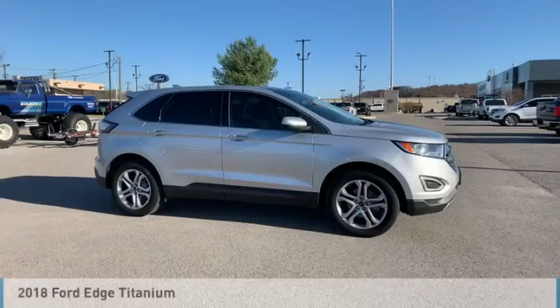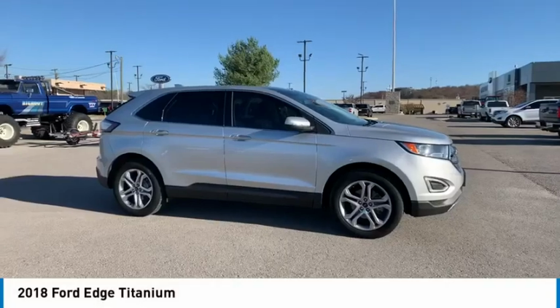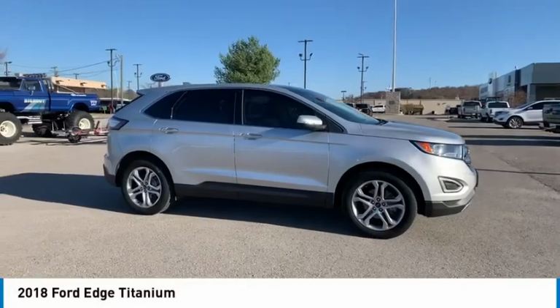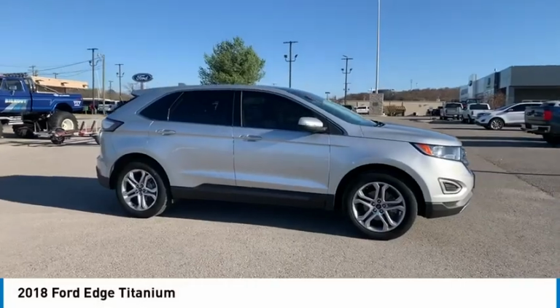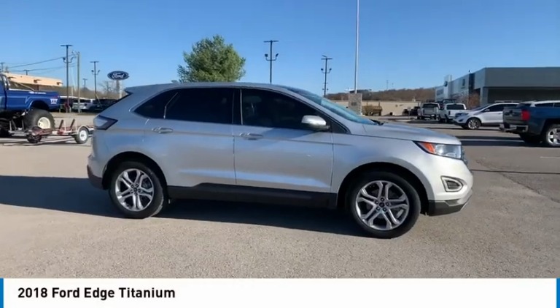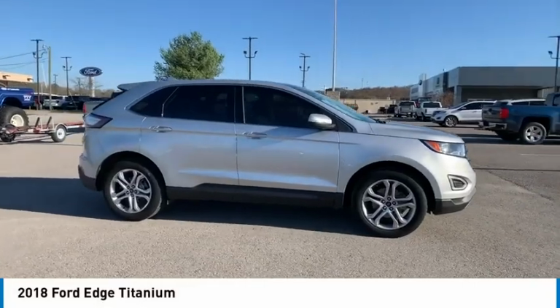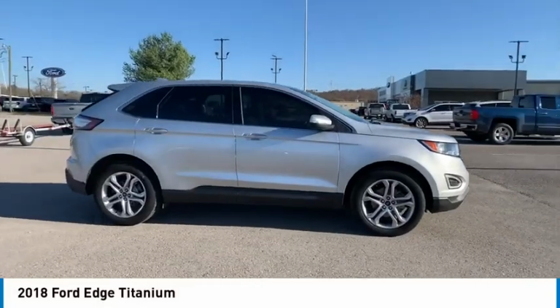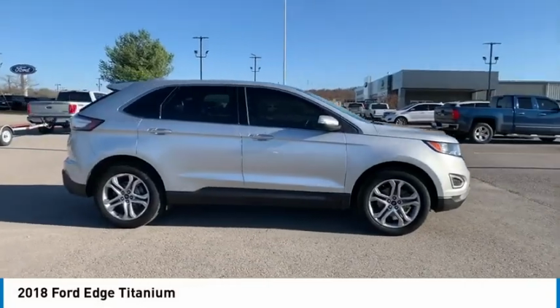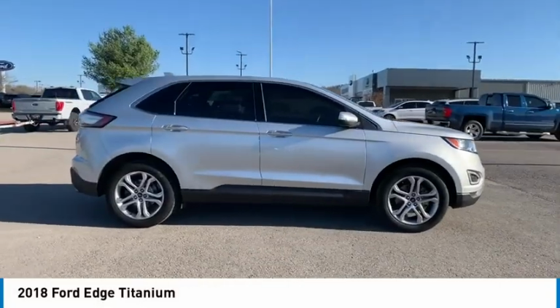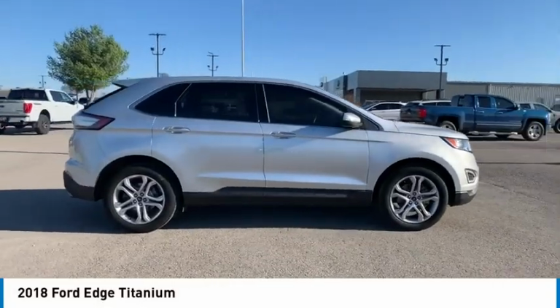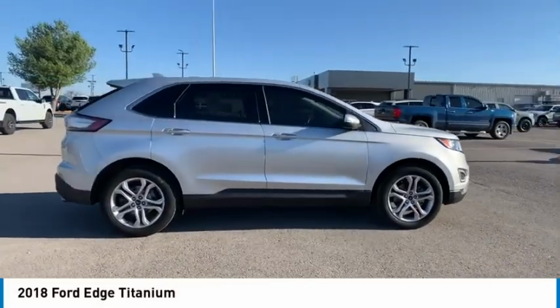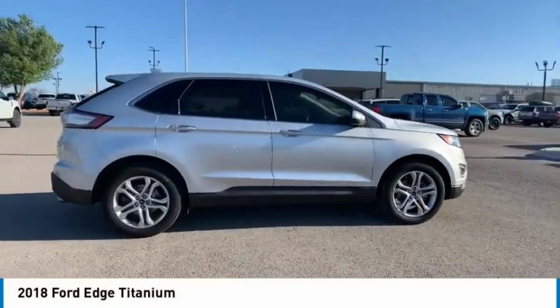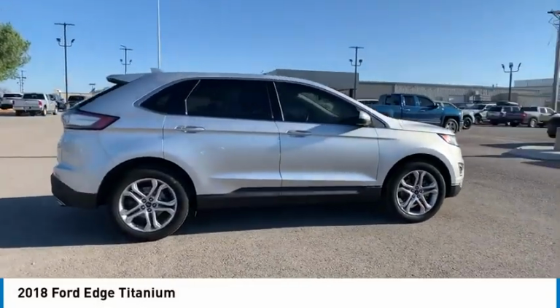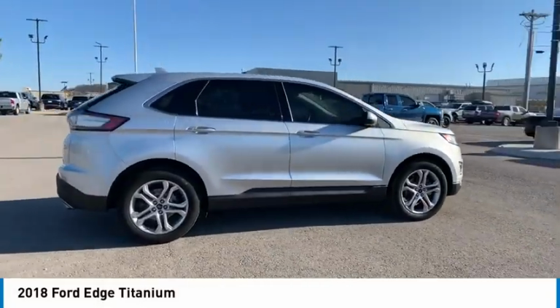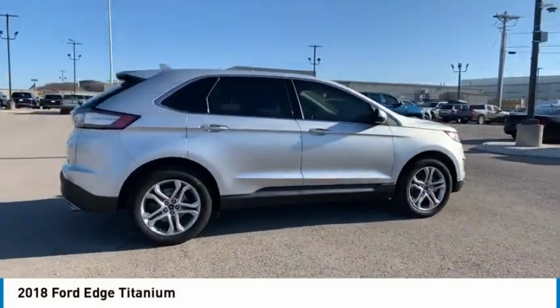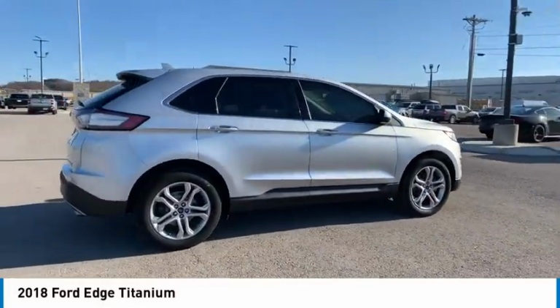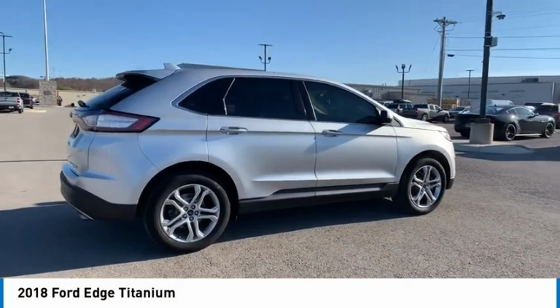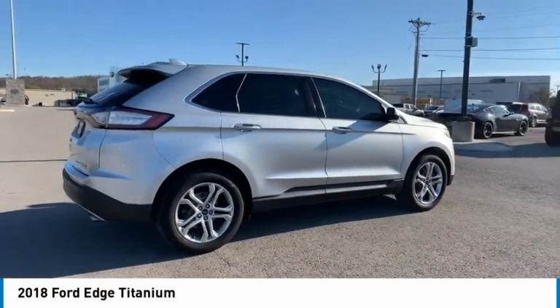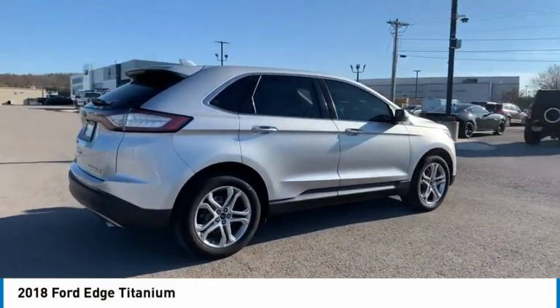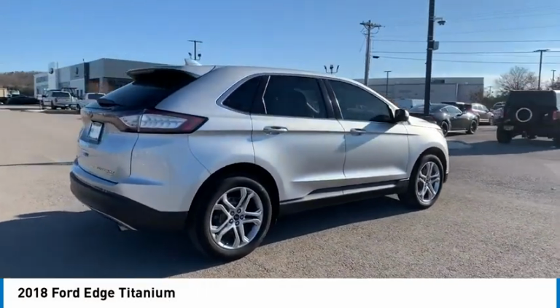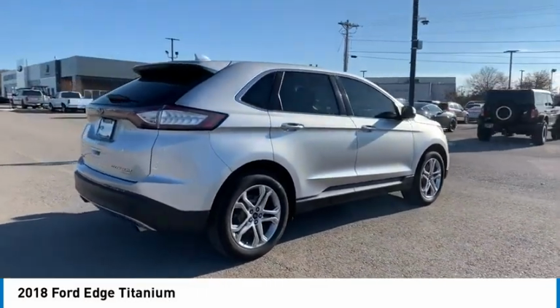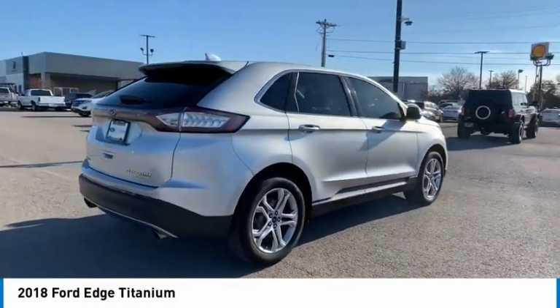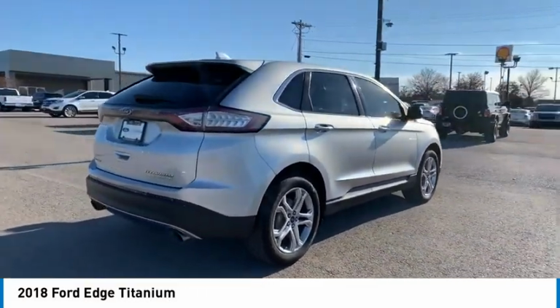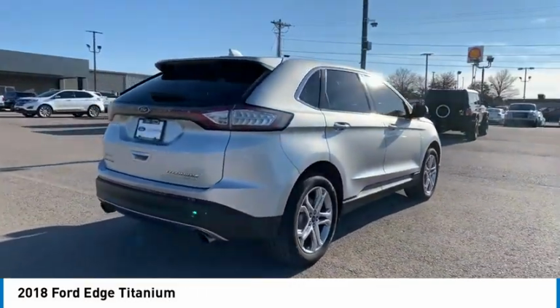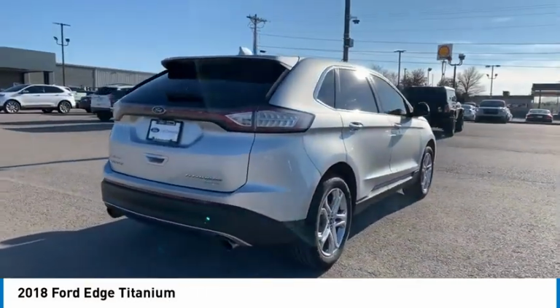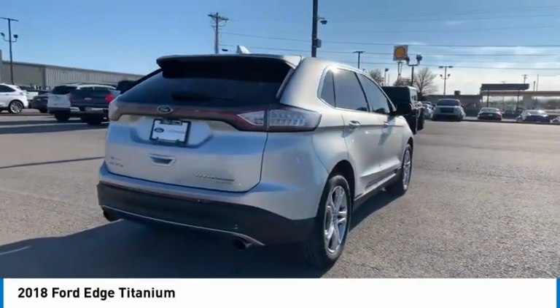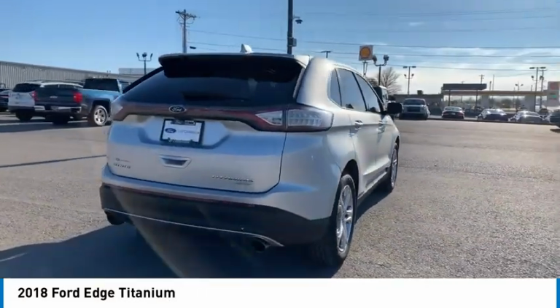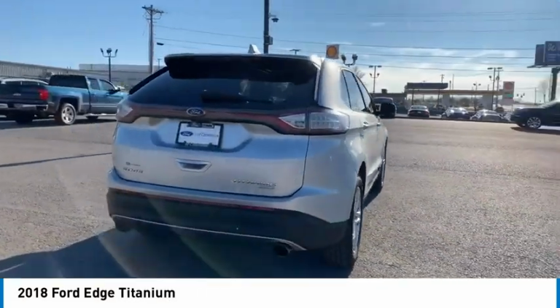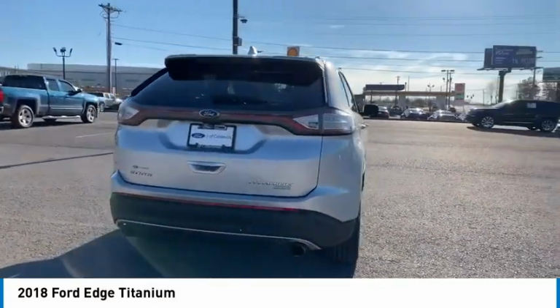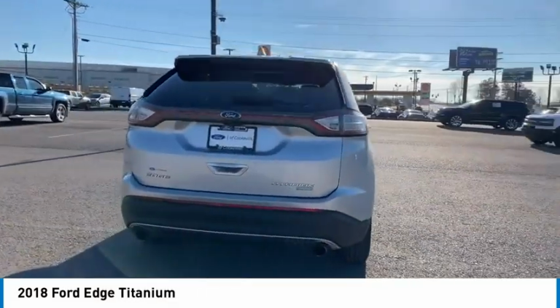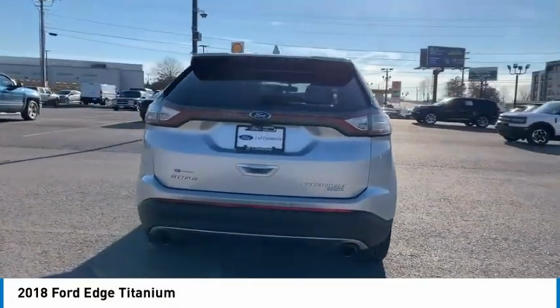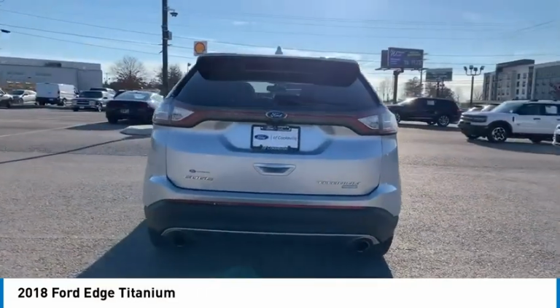You are going to love the 2018 Edge. Thrills with more power and MPG. Either way, you're in for an exhilarating experience with Ford Edge.